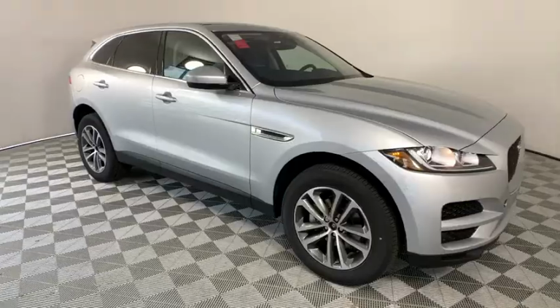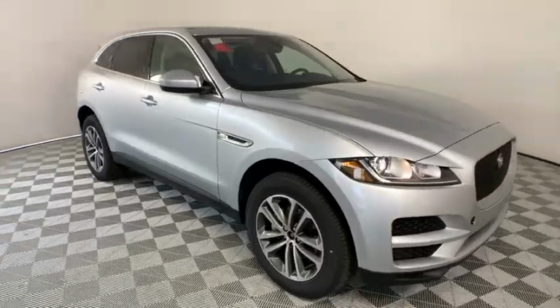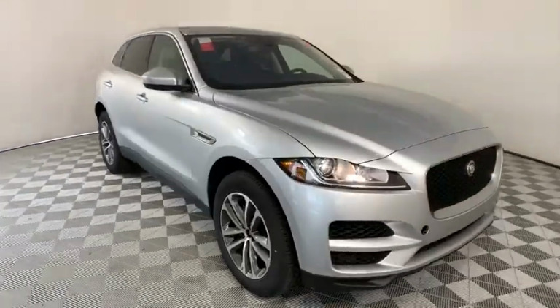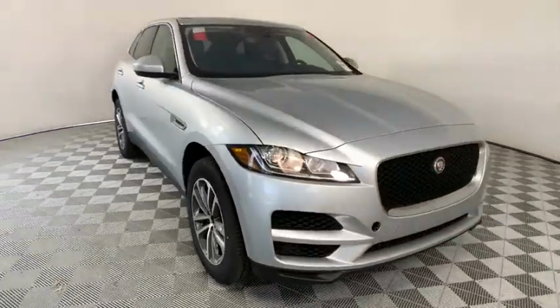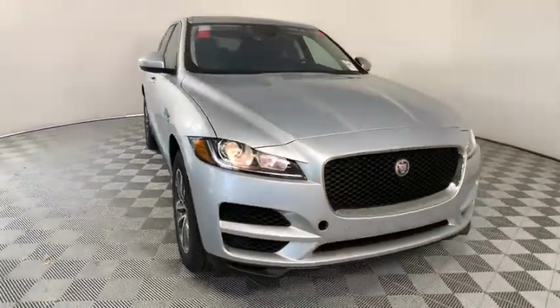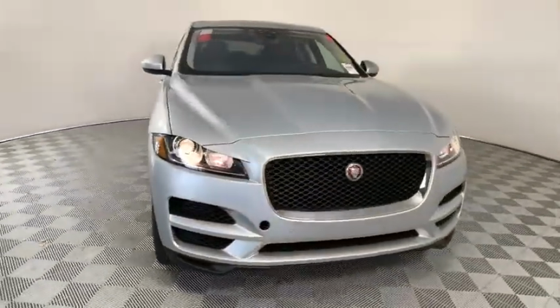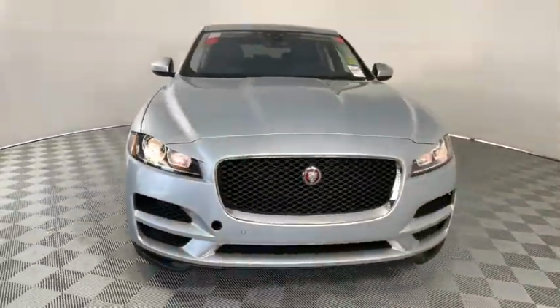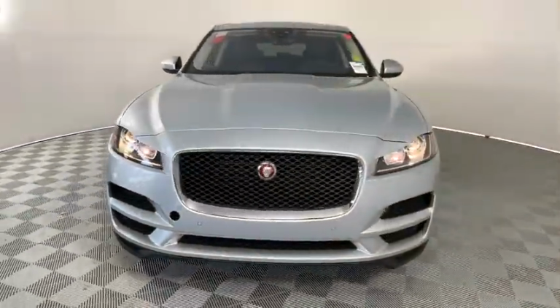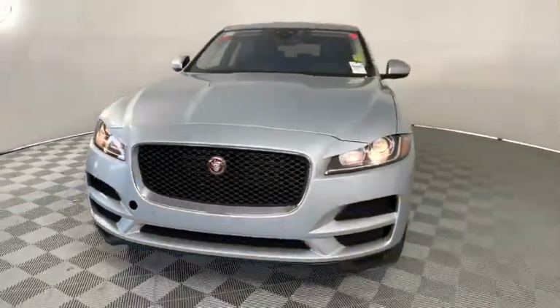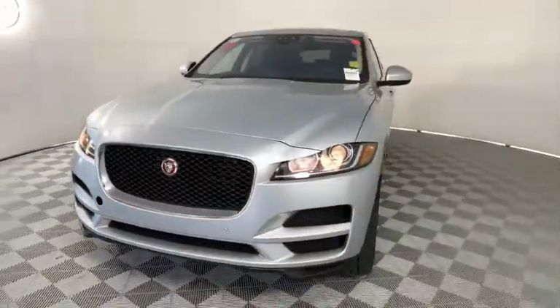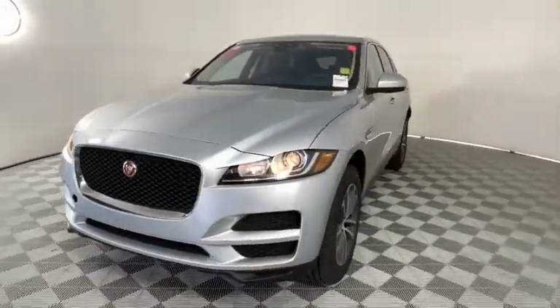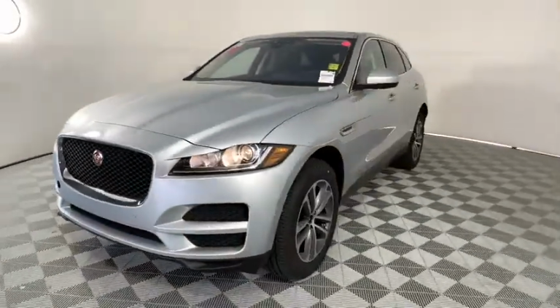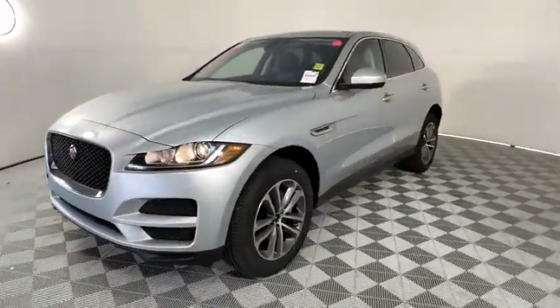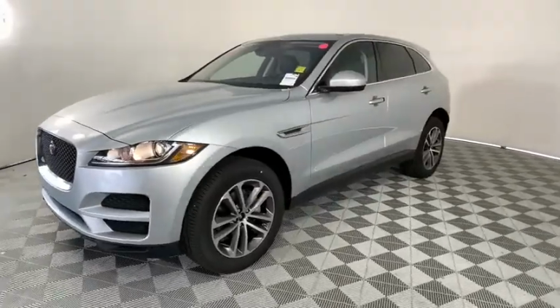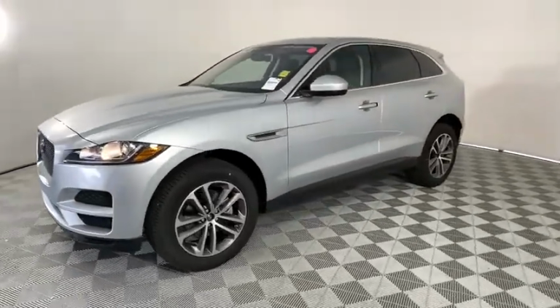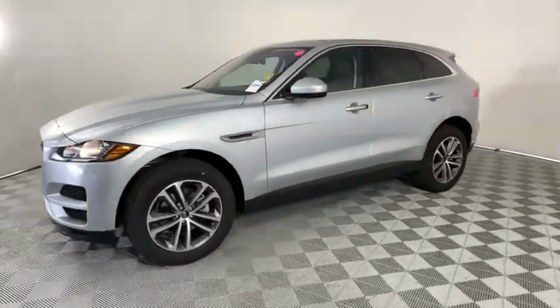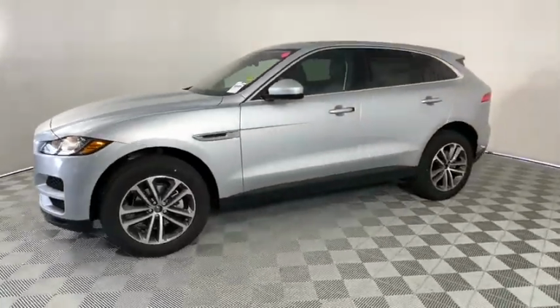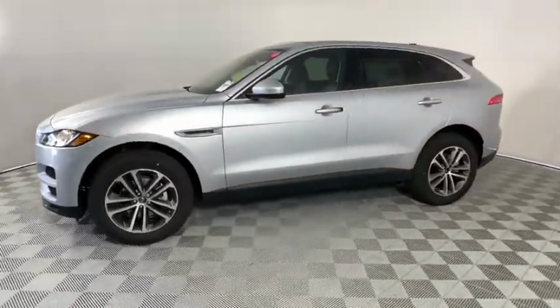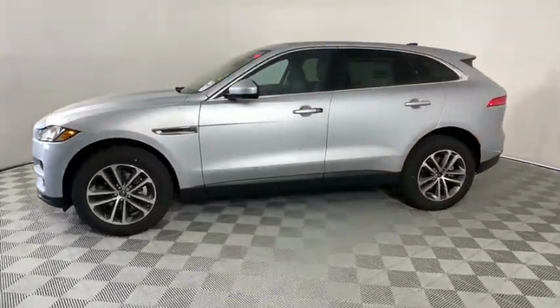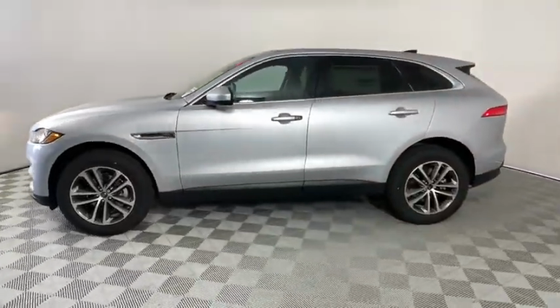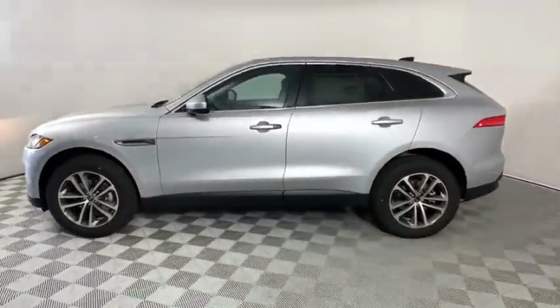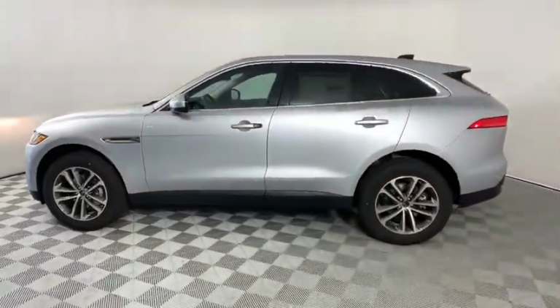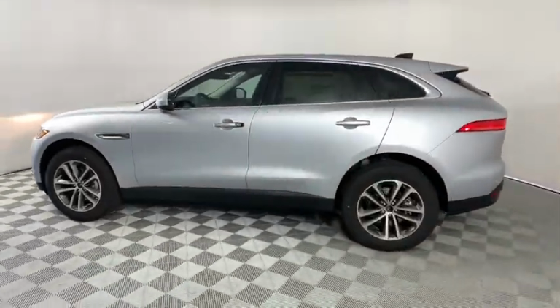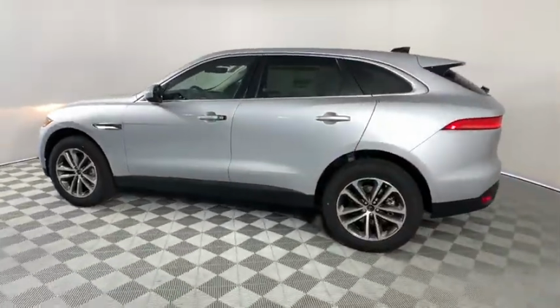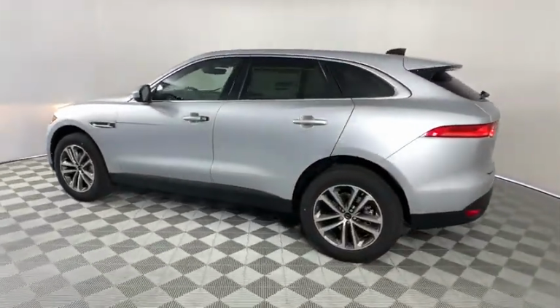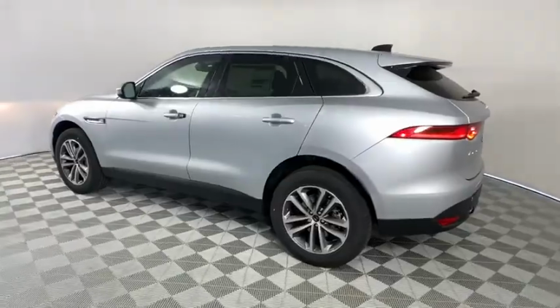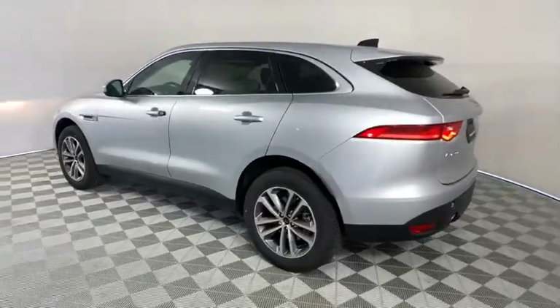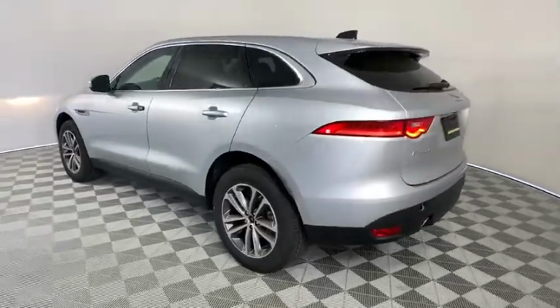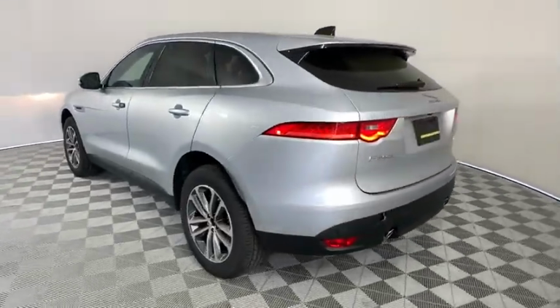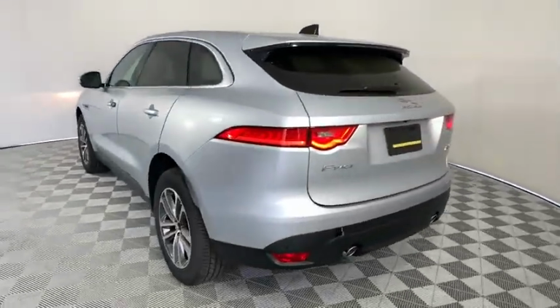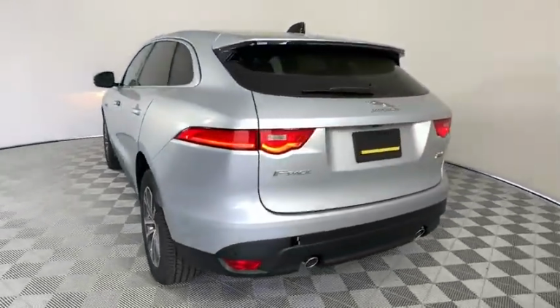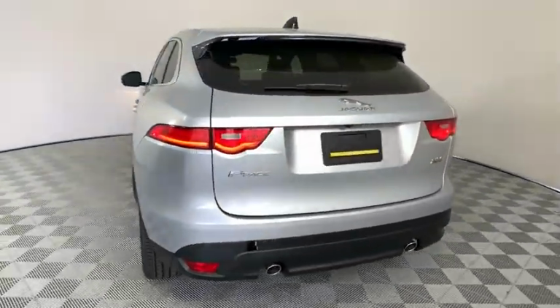Looking for the right vehicle? Check out the 2020 Jaguar F-Pace. The first Jaguar luxury performance SUV brings together sporty handling and dramatic beauty with everyday practicality and efficiency.